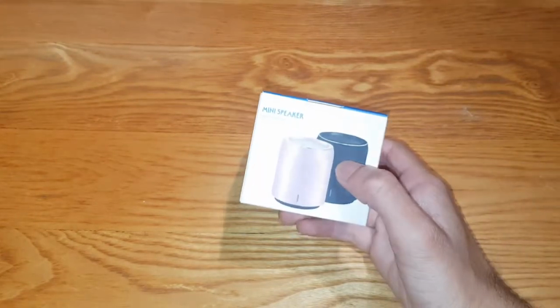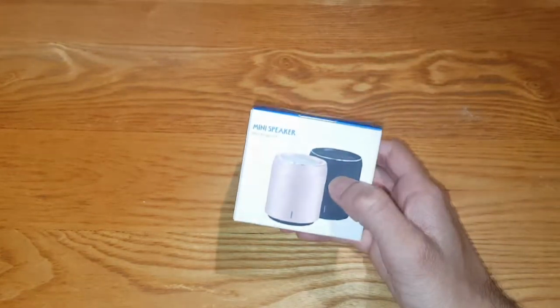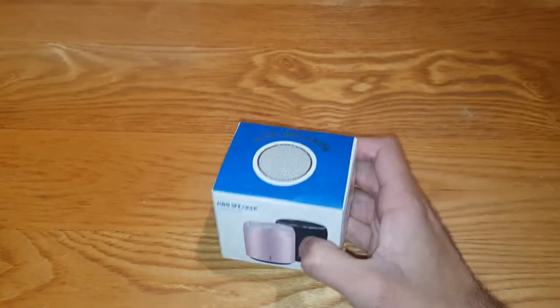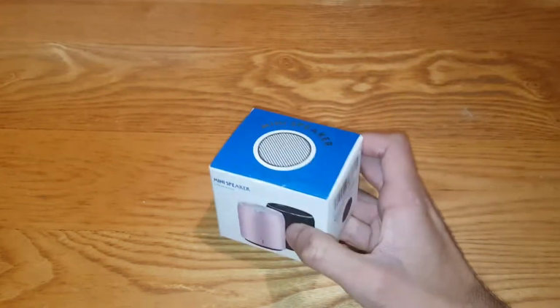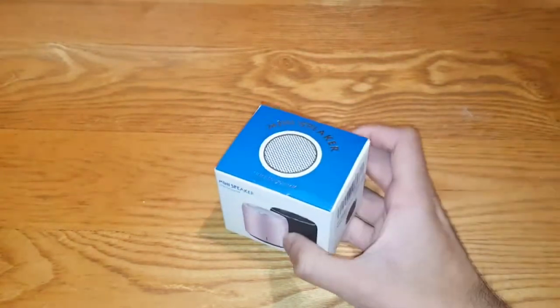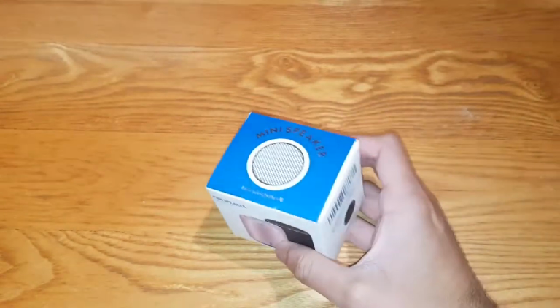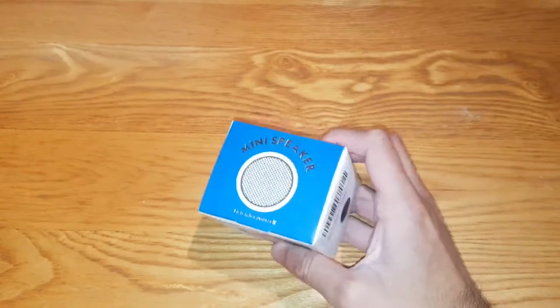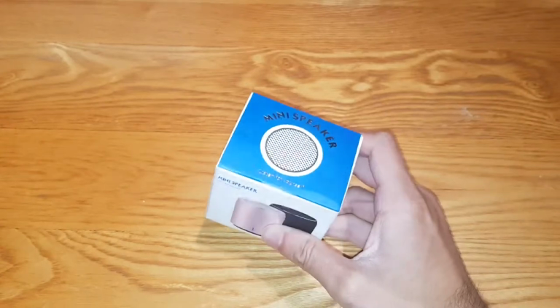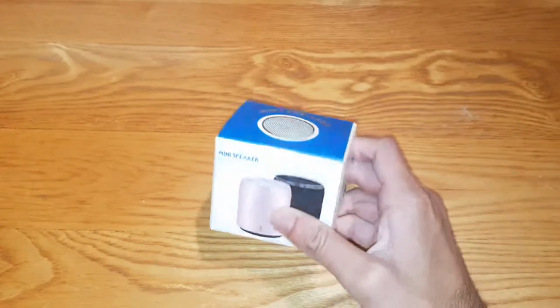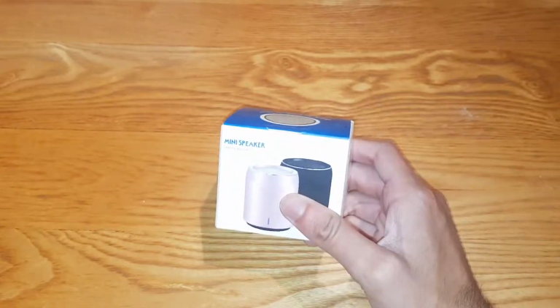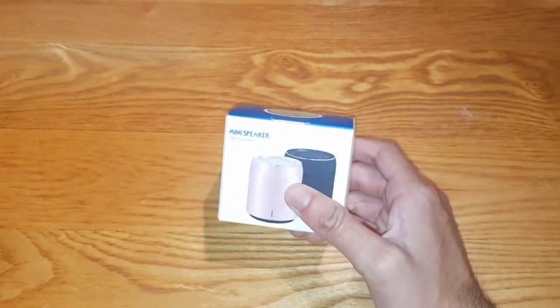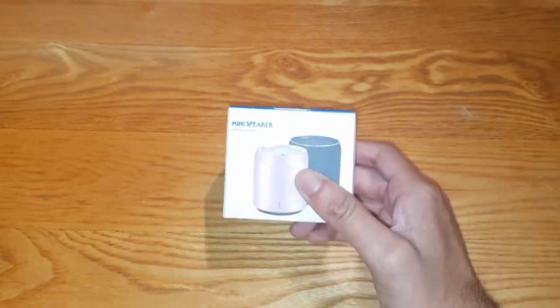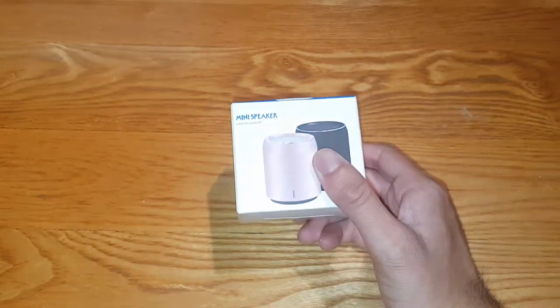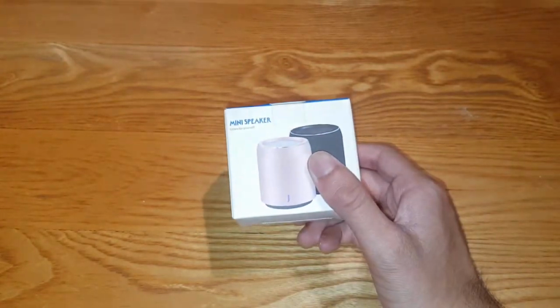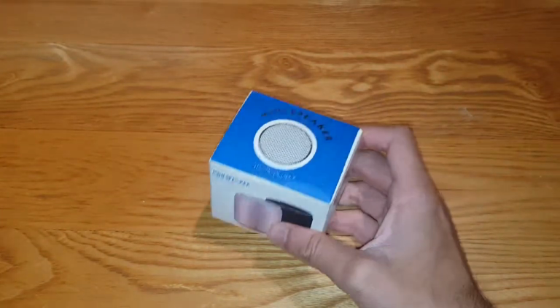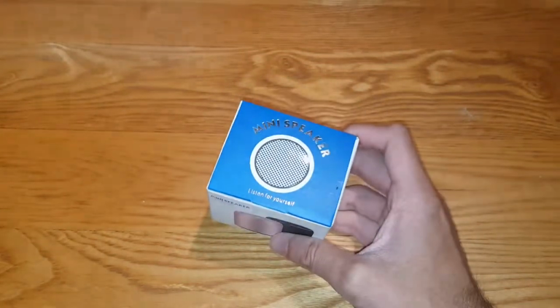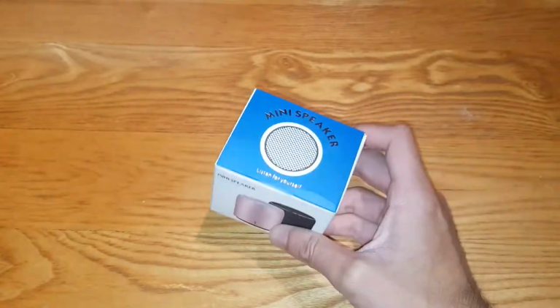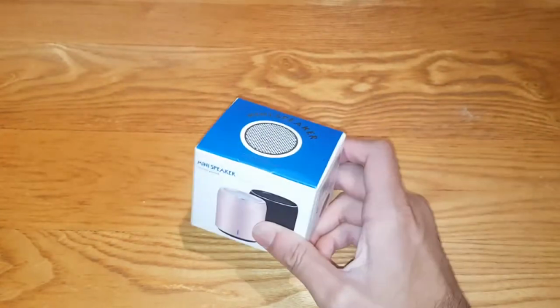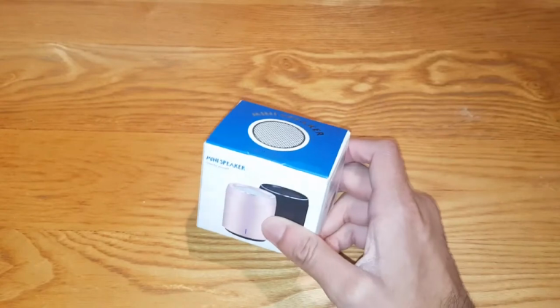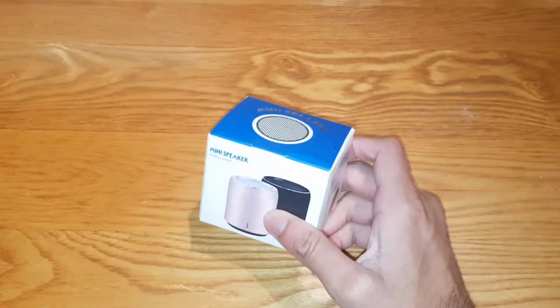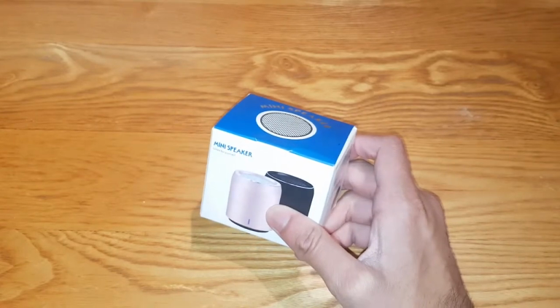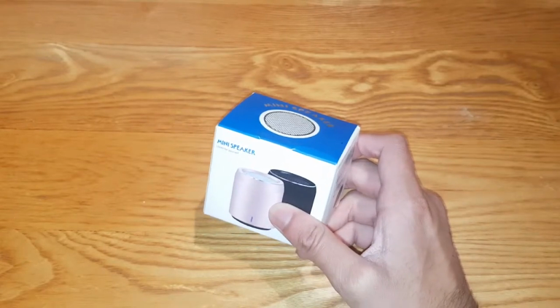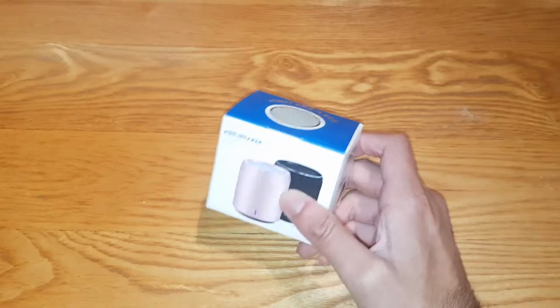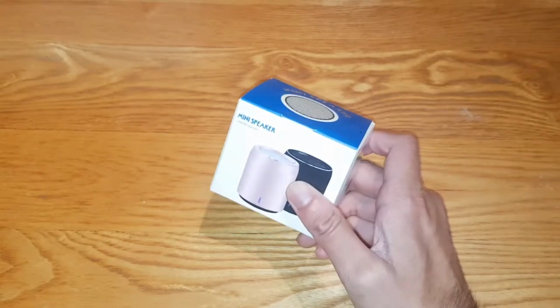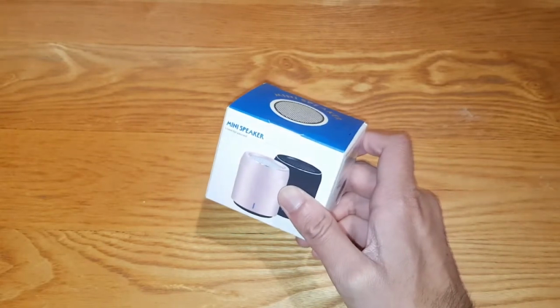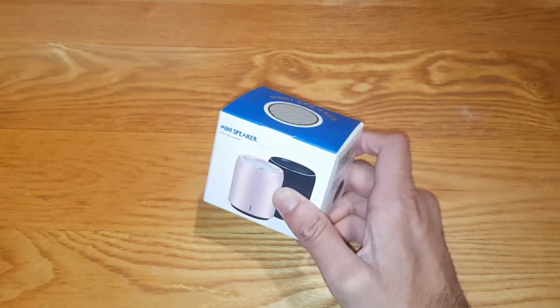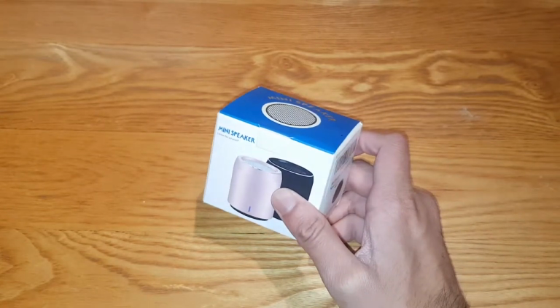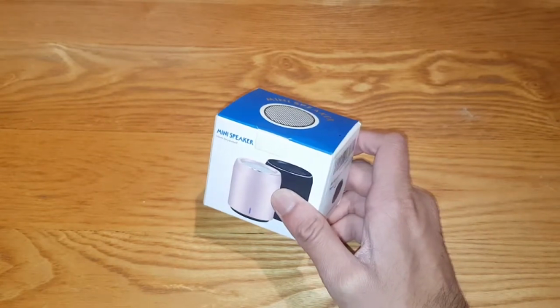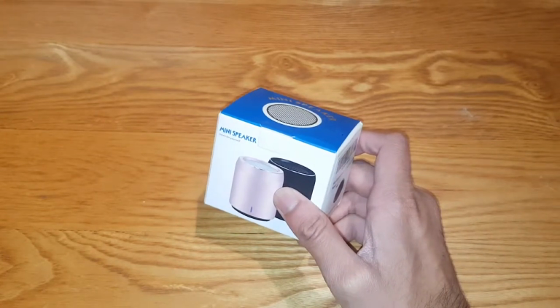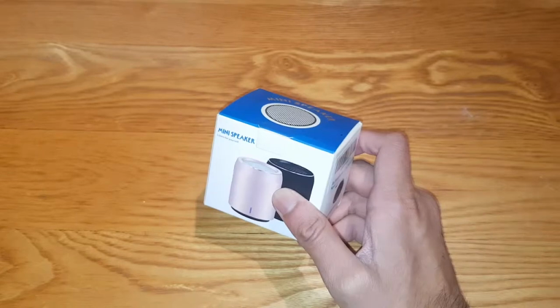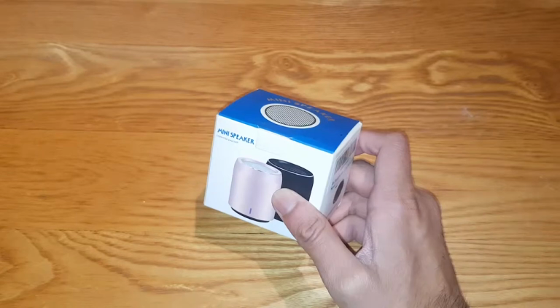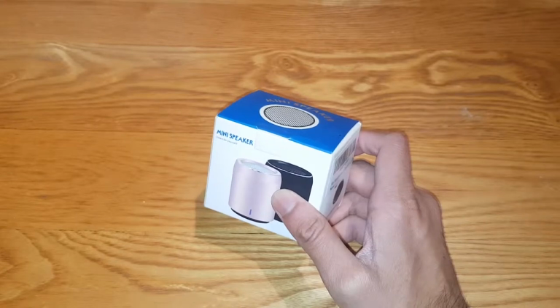Hey guys, Mr. Waheed Al Haq here, back with another video. Today I'm going to be unboxing the Usmein mini speaker. It's very tiny. I've had this before as well. I got it sponsored to me last time, and it's also sponsored to me this time. So thank you Usmein for sending me another one.